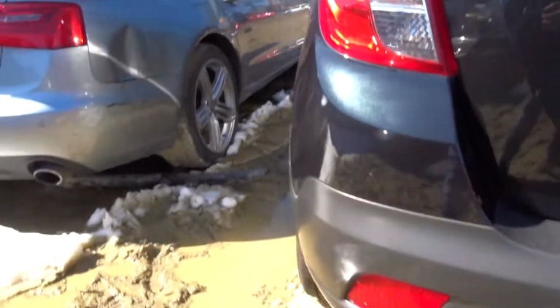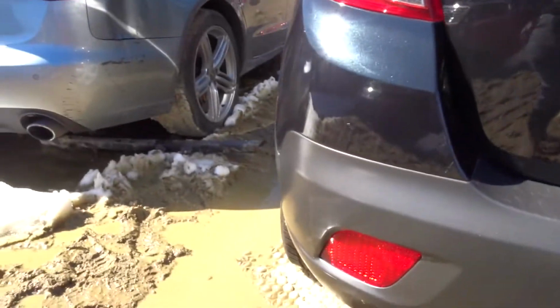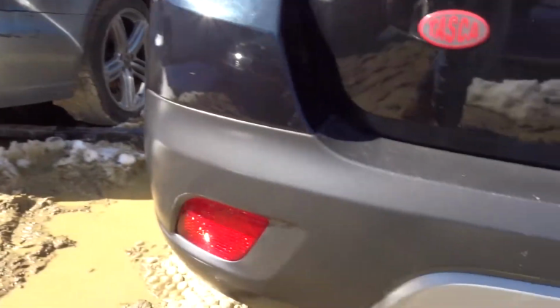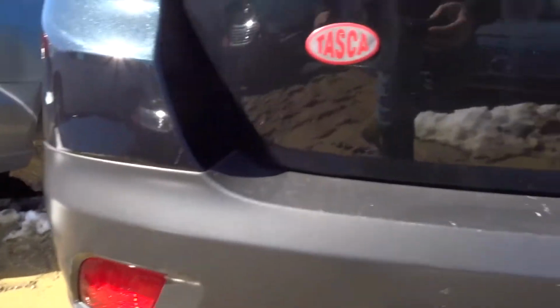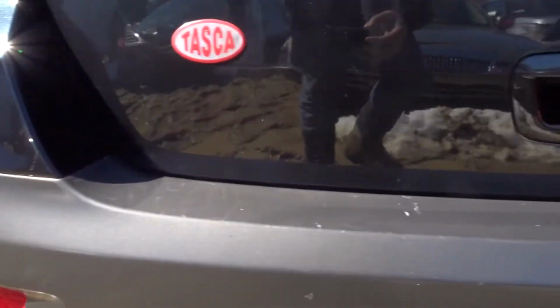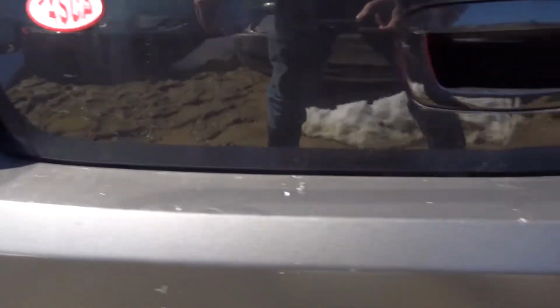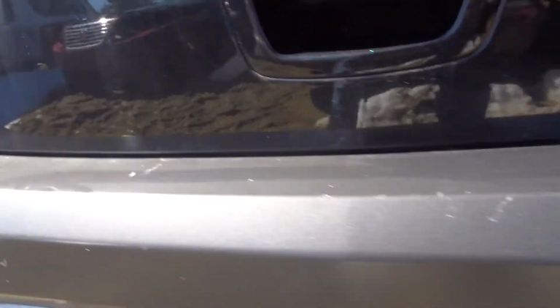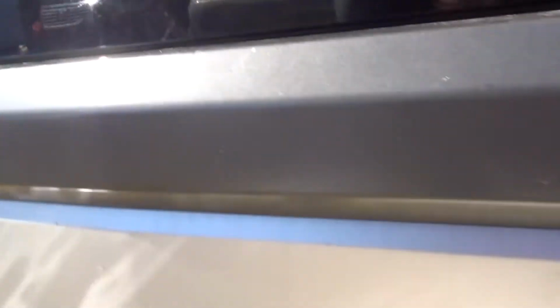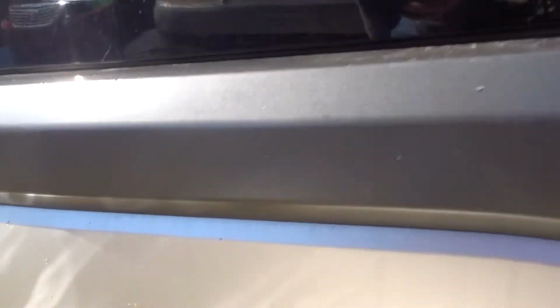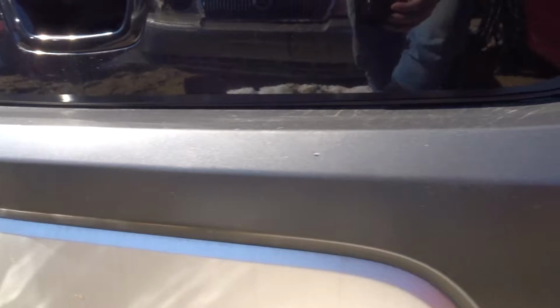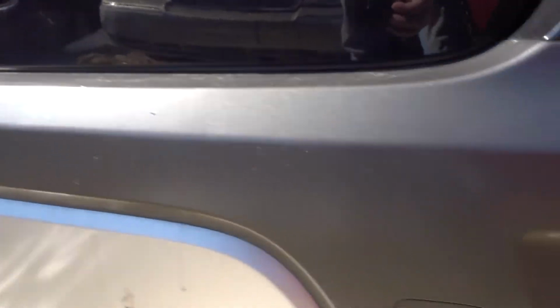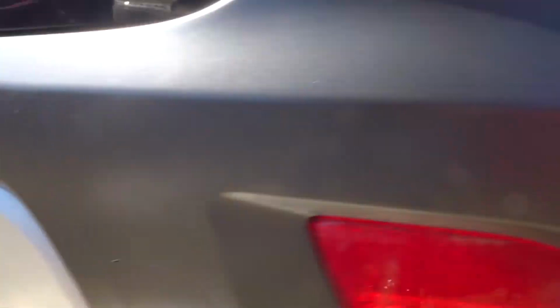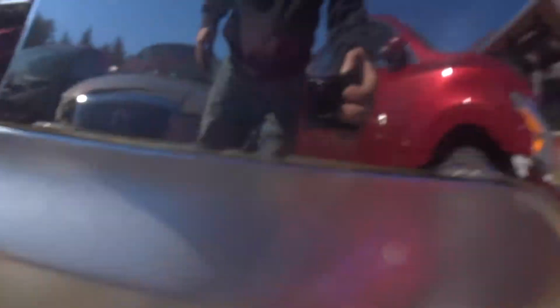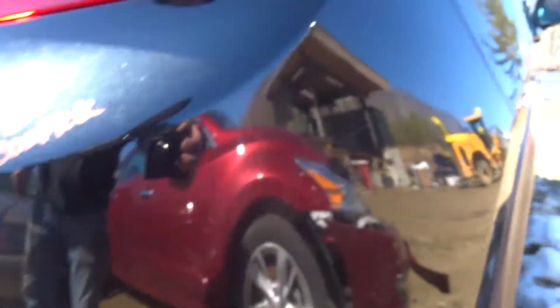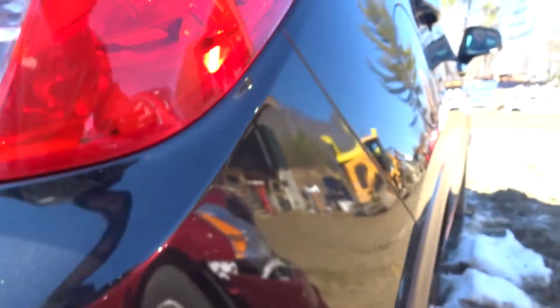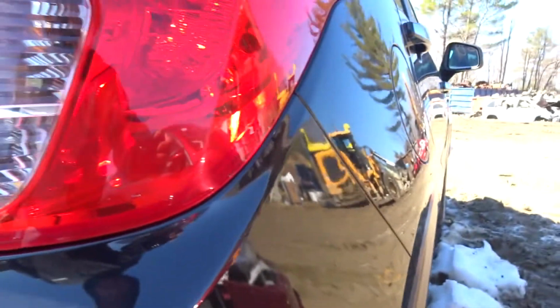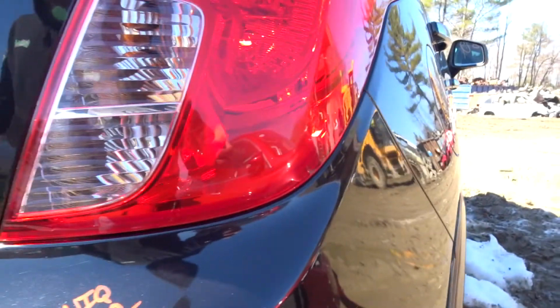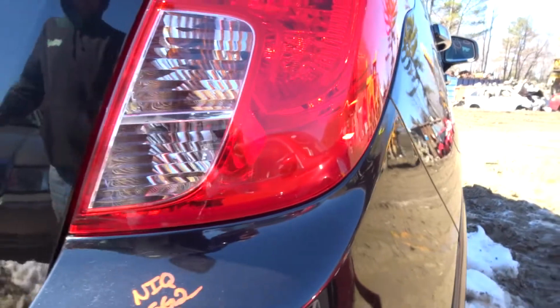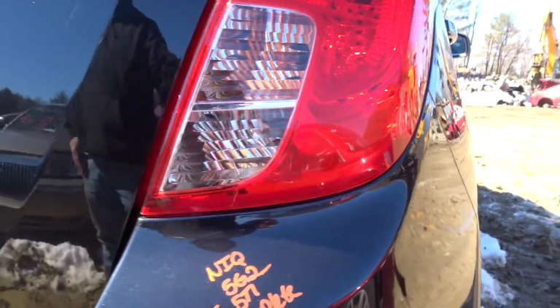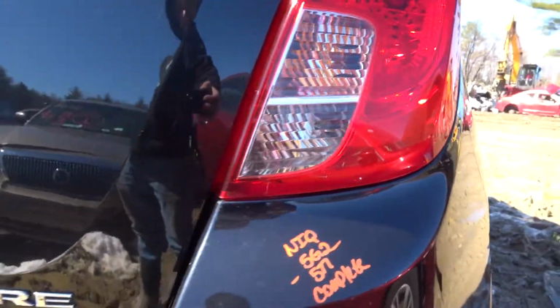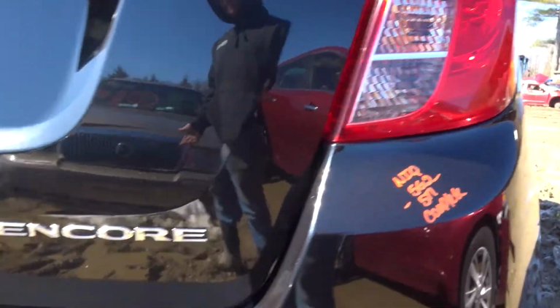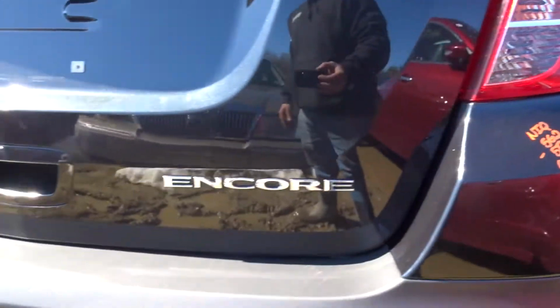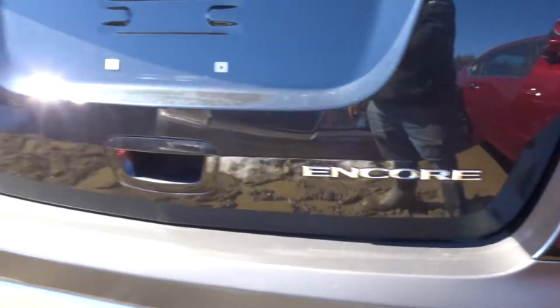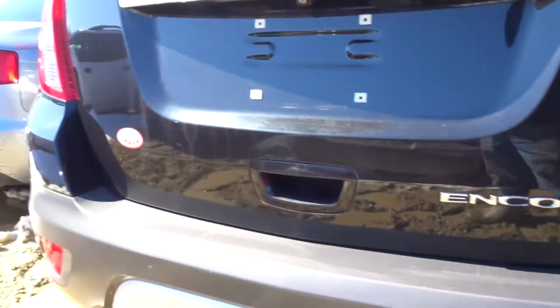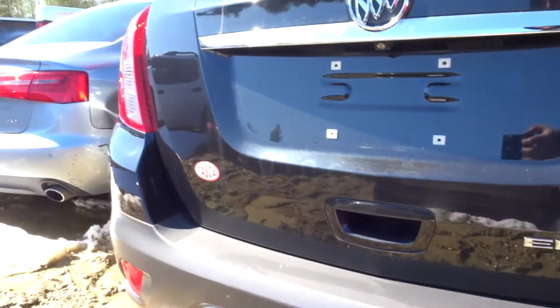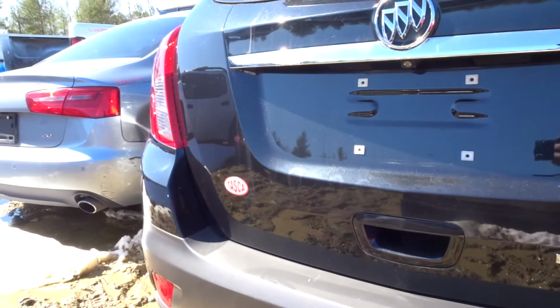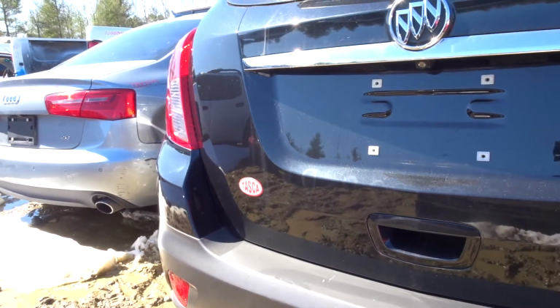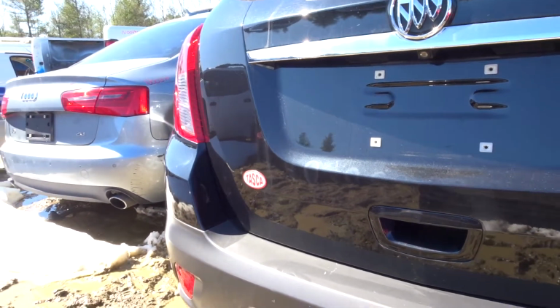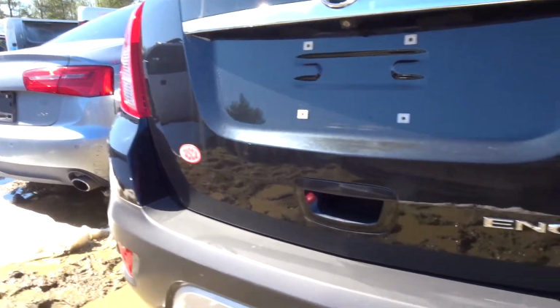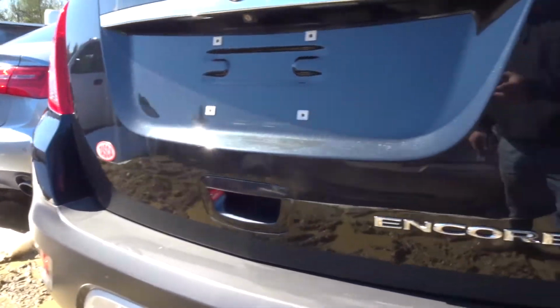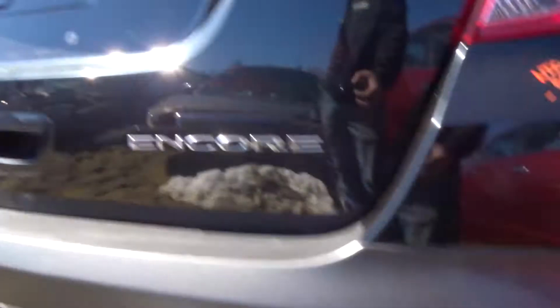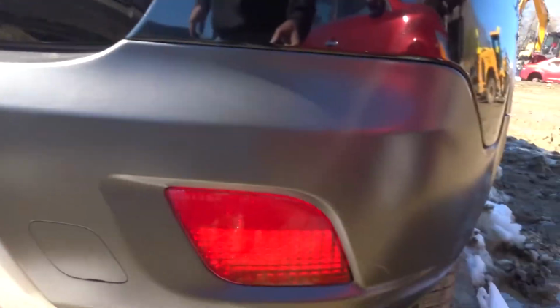Rear bumper, non-insurance quality. Got some gouges coming out of the bottom here and some paint blemish on the extensions. Honestly still looks pretty good, definitely a lot of life left in it. Coming complete — cover, rebar, rear fogs.